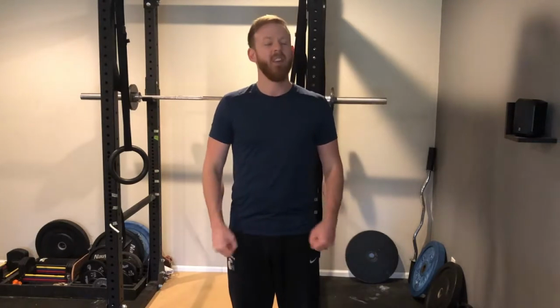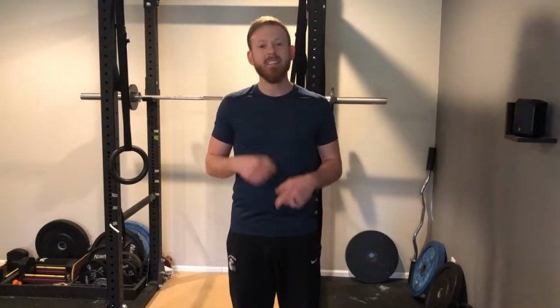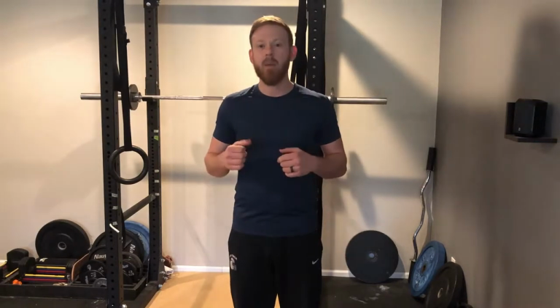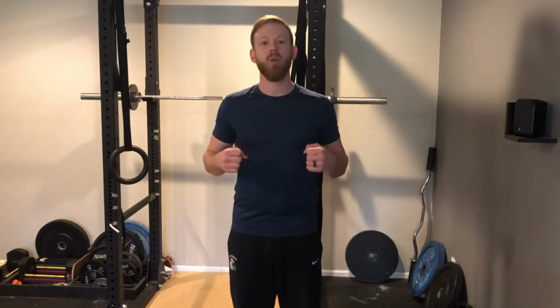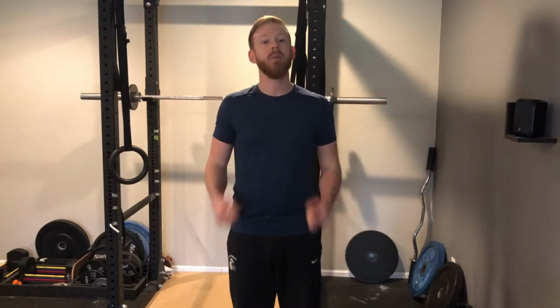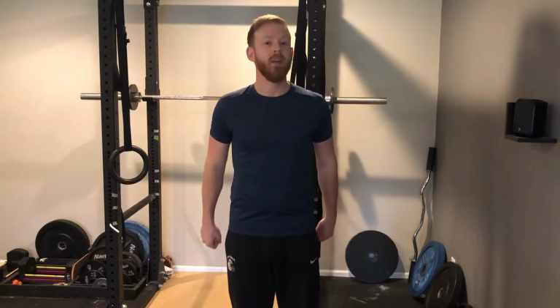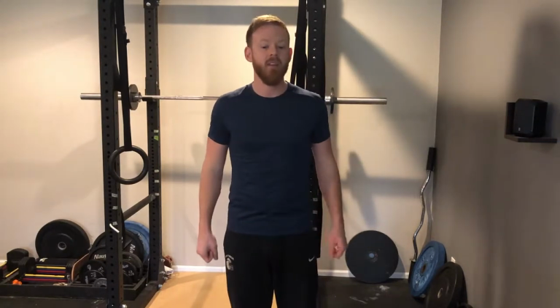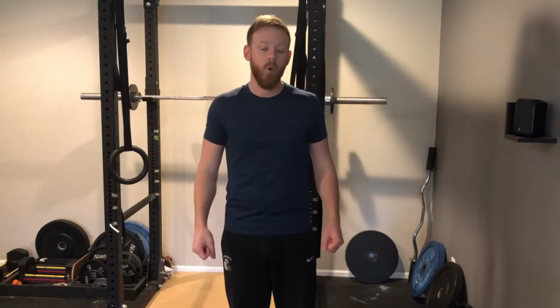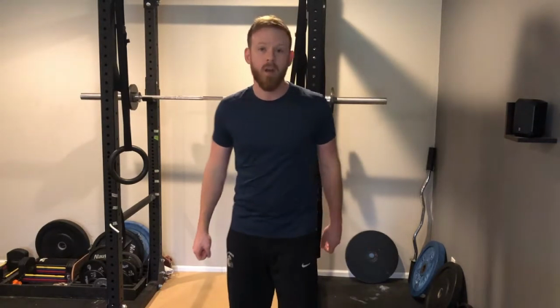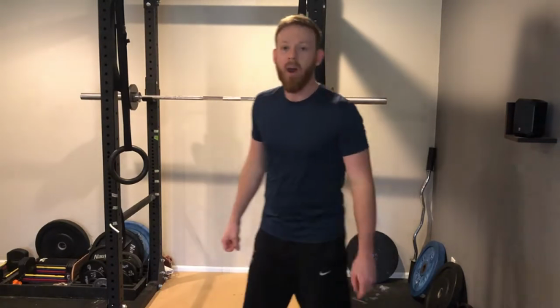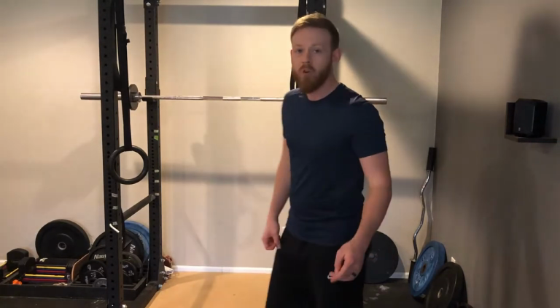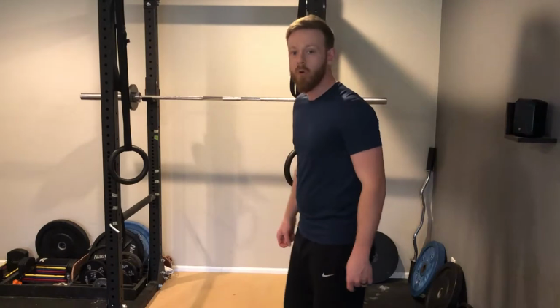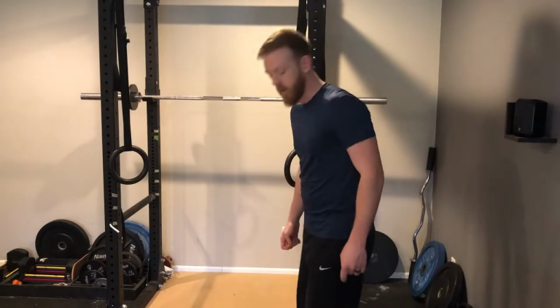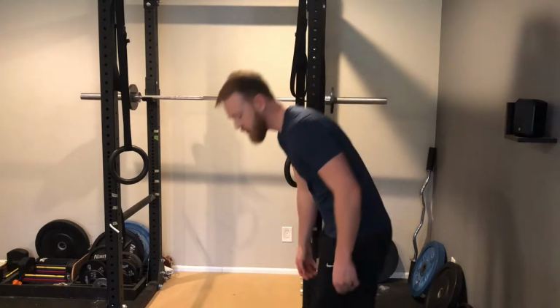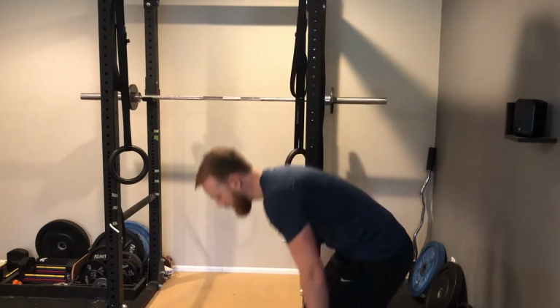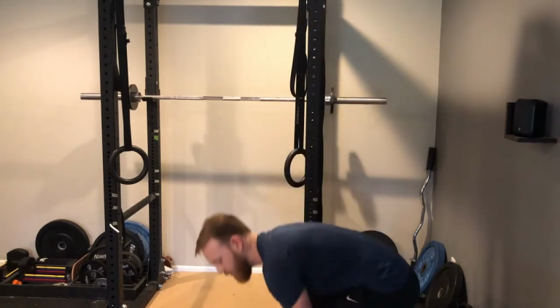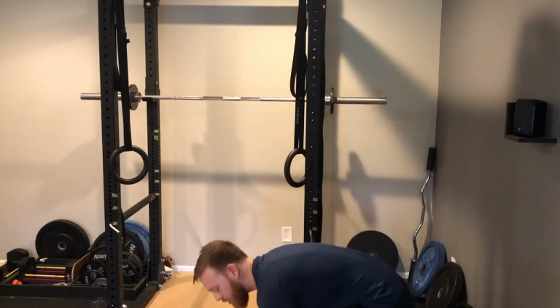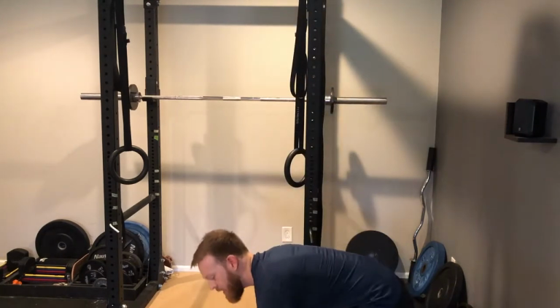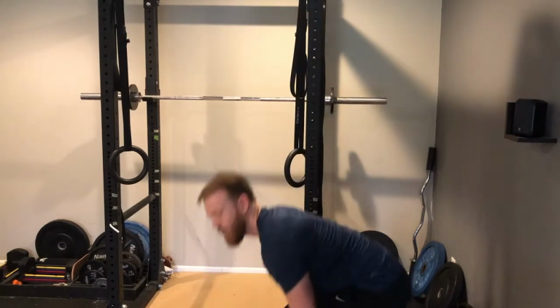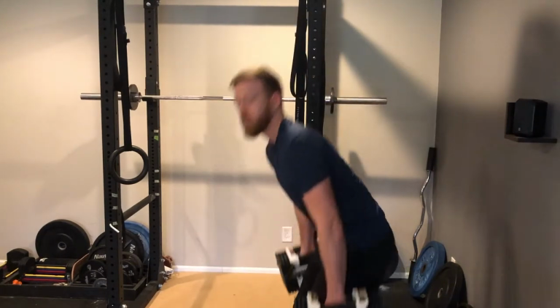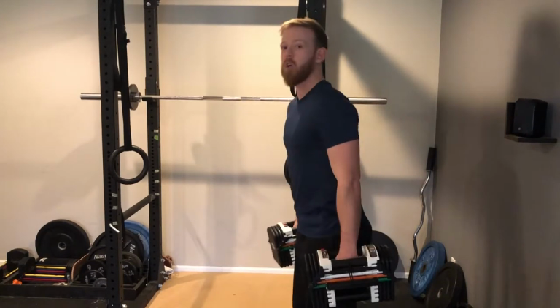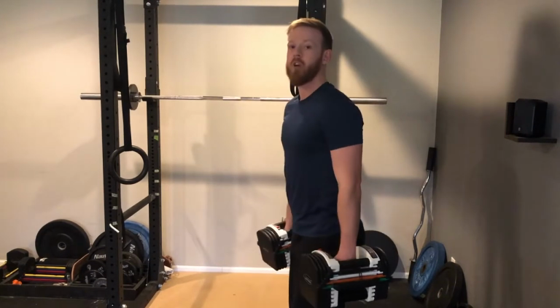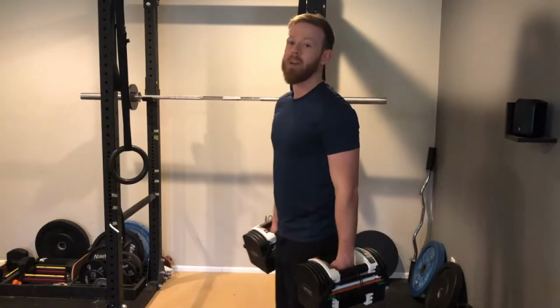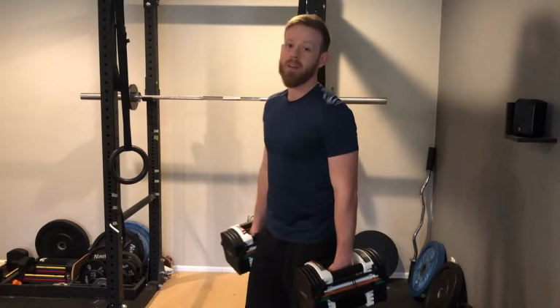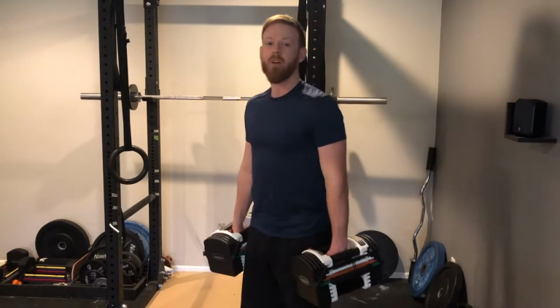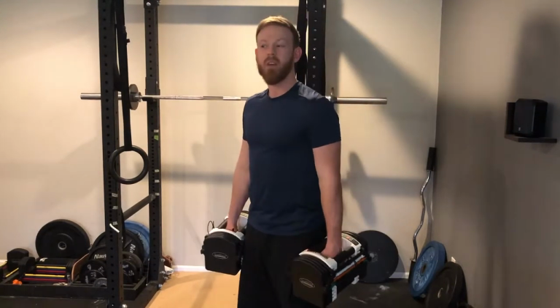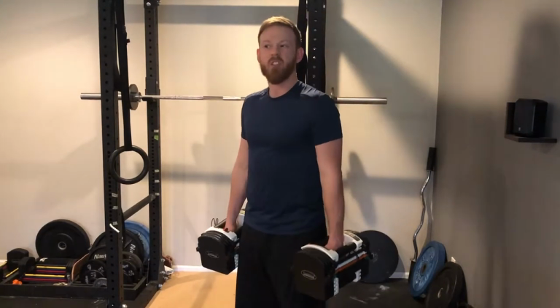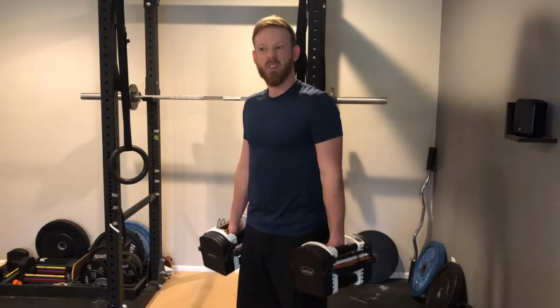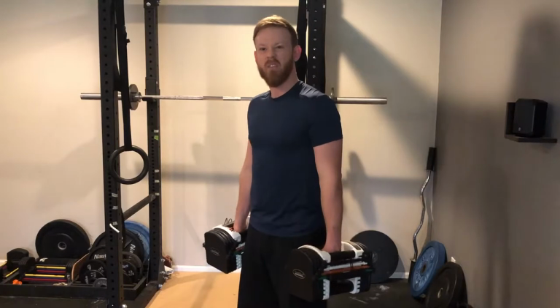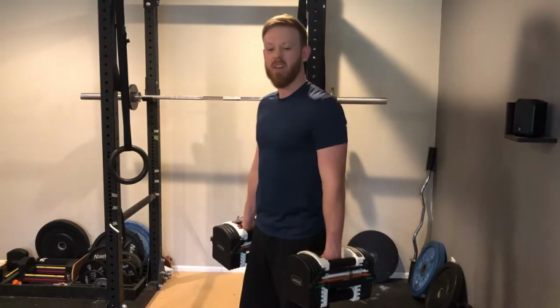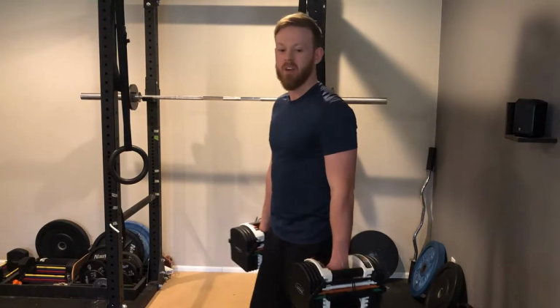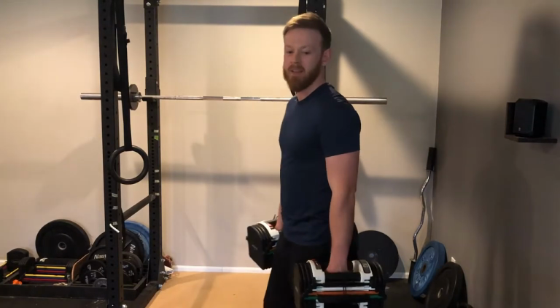But the idea is the same — you just want to pick up something heavy and walk. How heavy you go will depend on your strength. If you're really strong, you want to be using close to your body weight. But if you're a beginner, just find something that feels heavy in your hands.